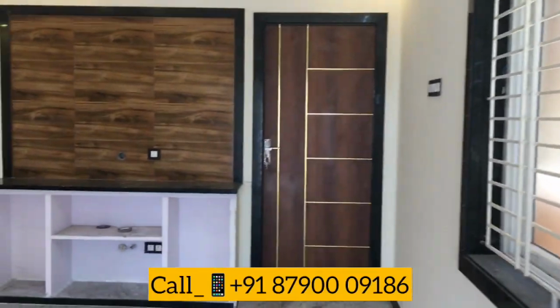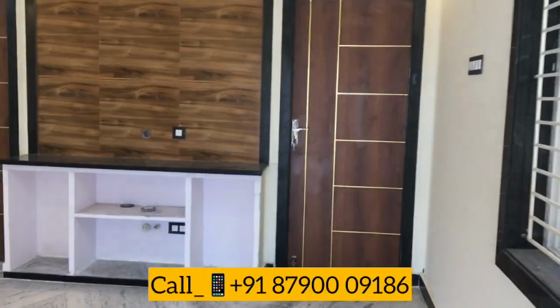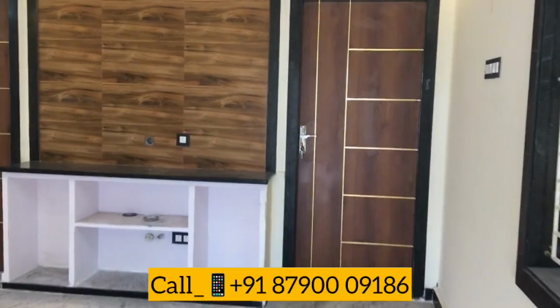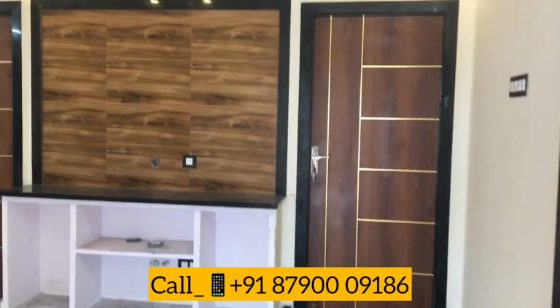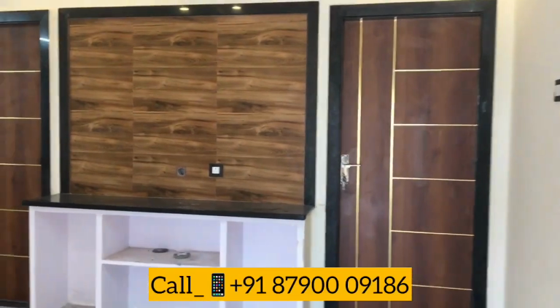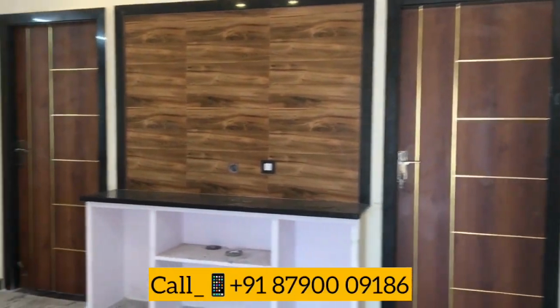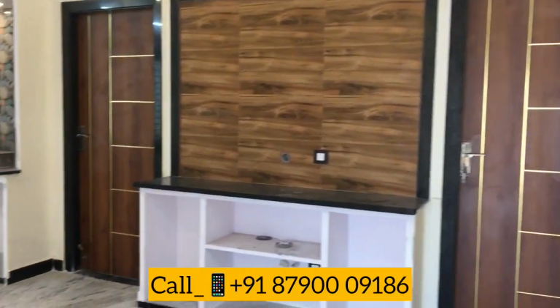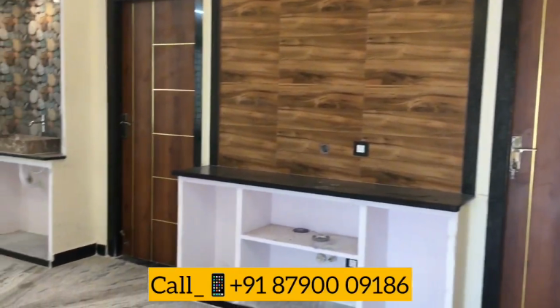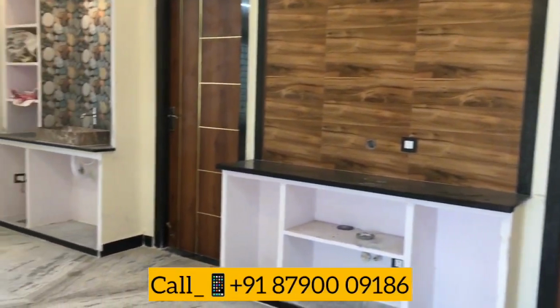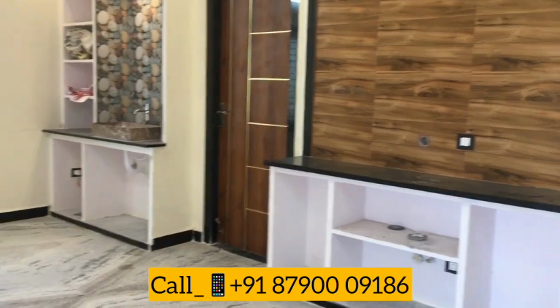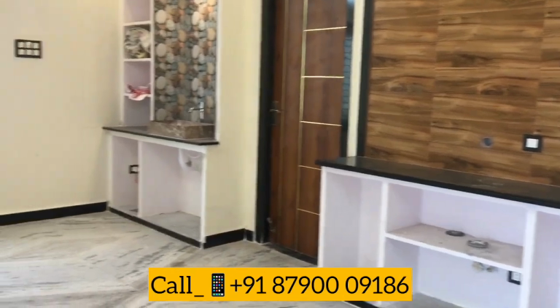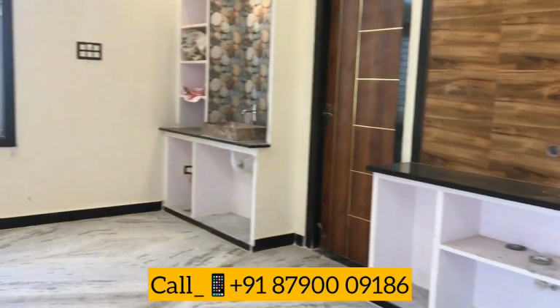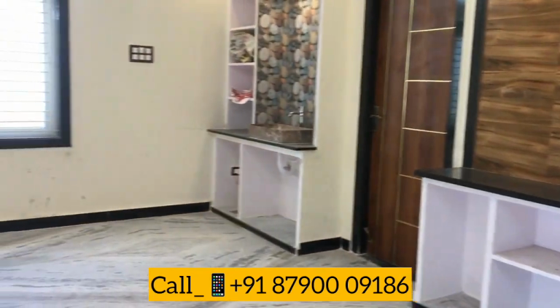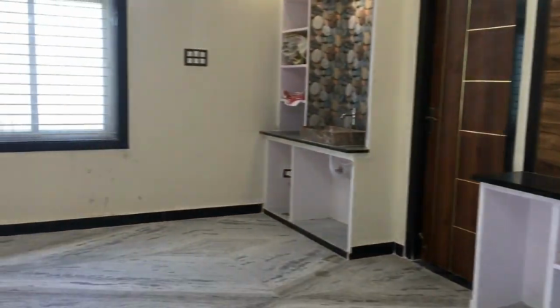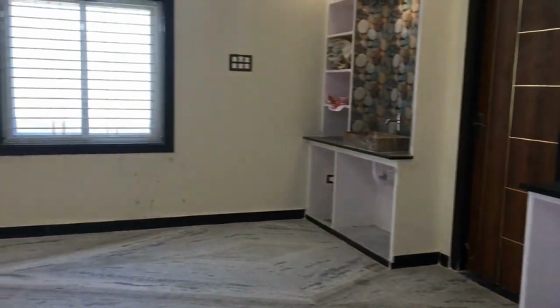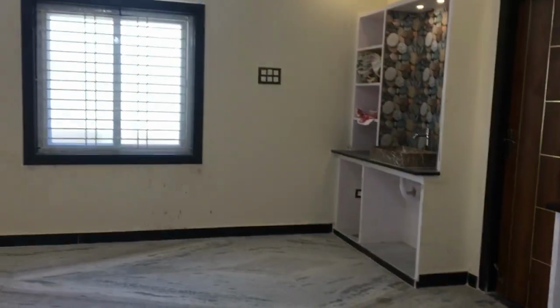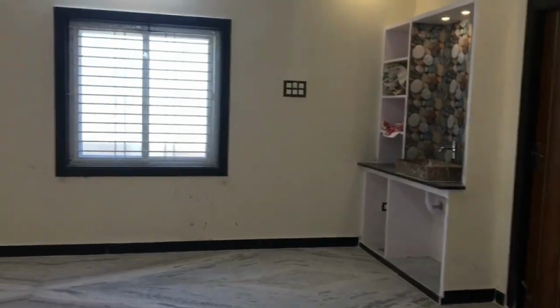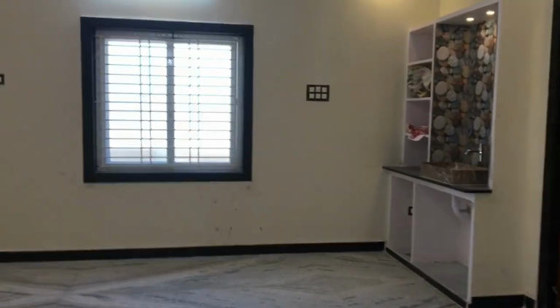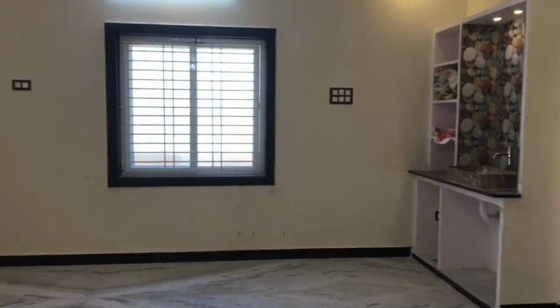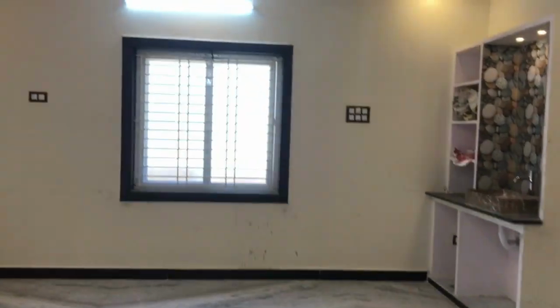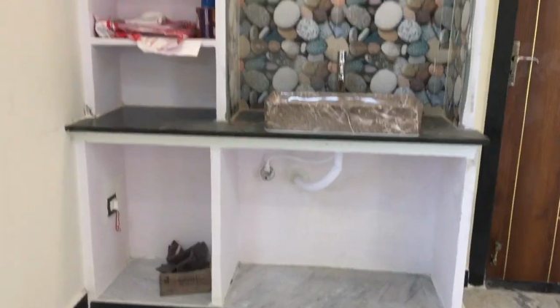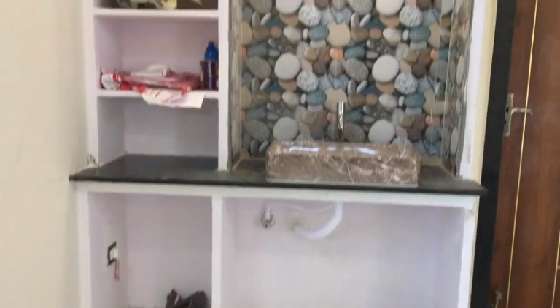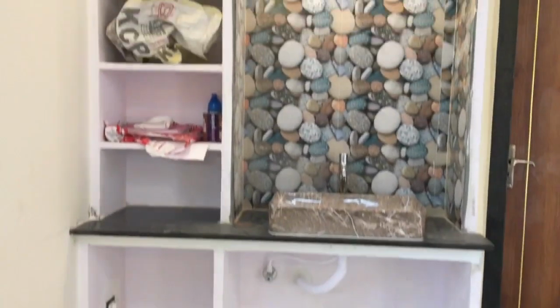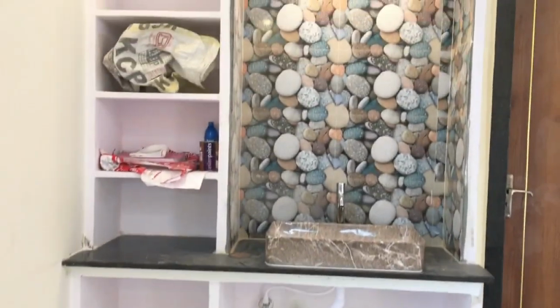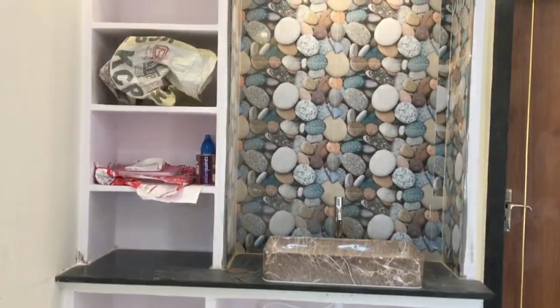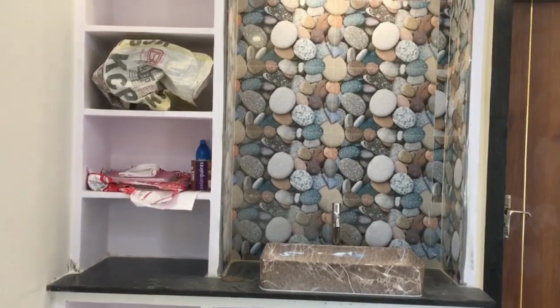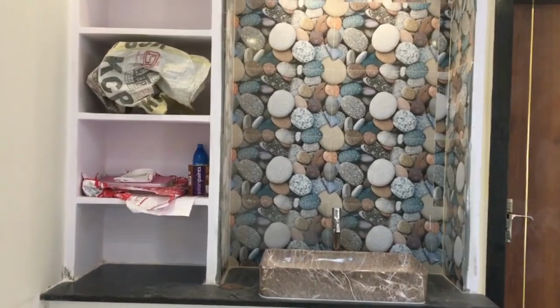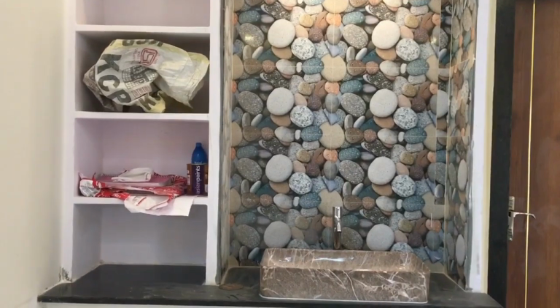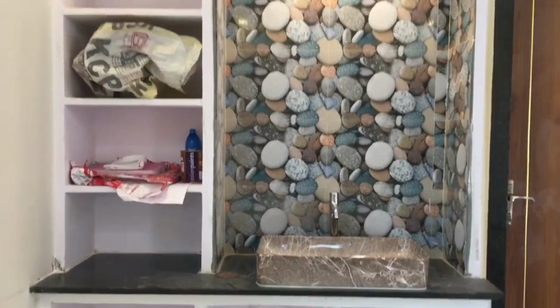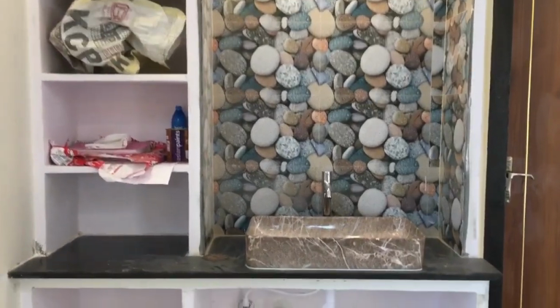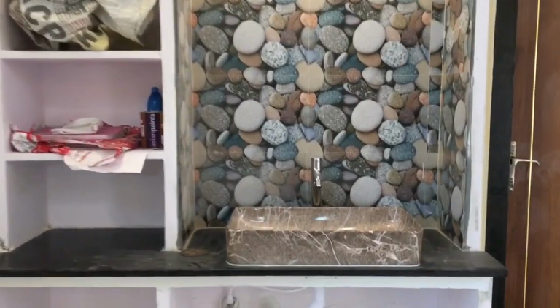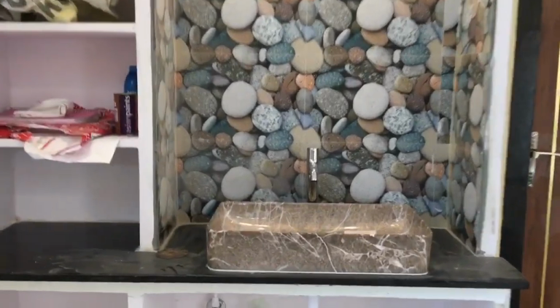There is granite in this house and granite in front of the house. This is the central area of the house. In the dining area, the sink has a lot of stonework design.